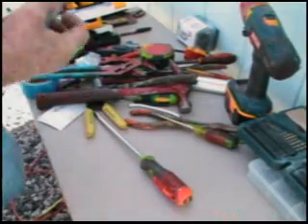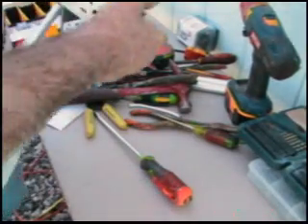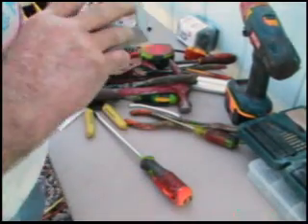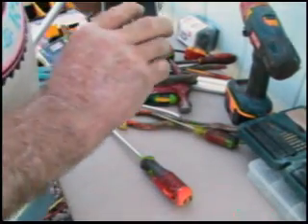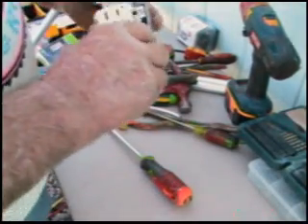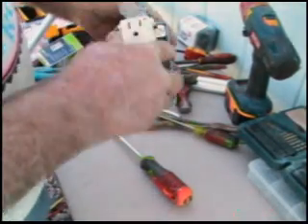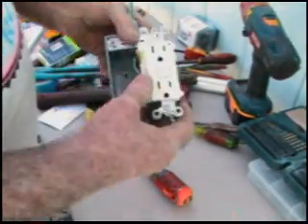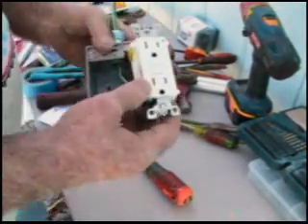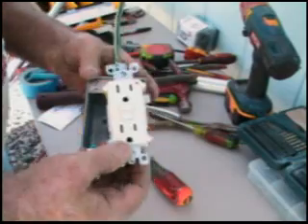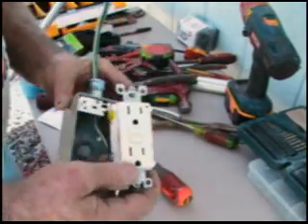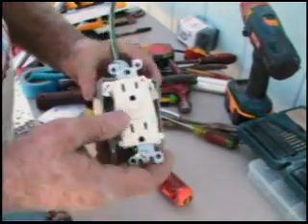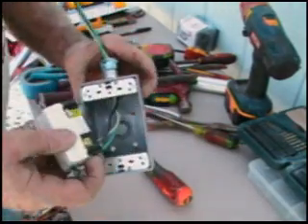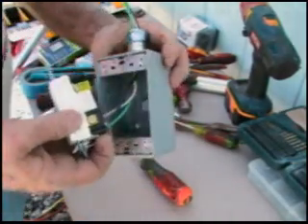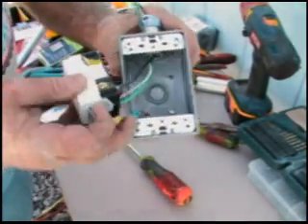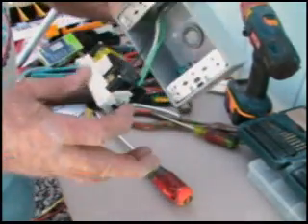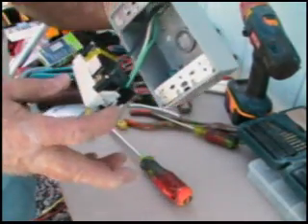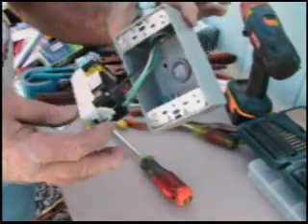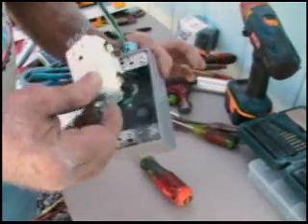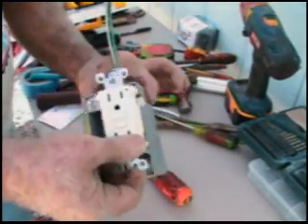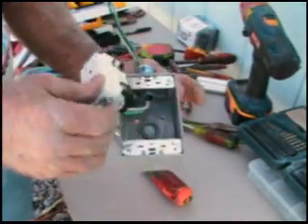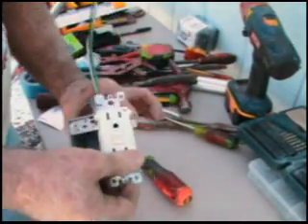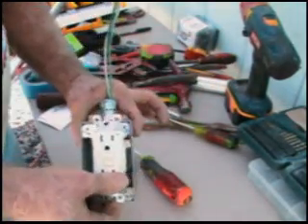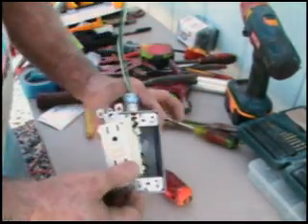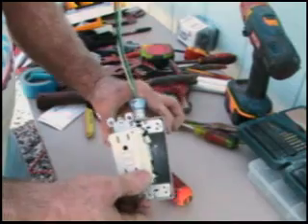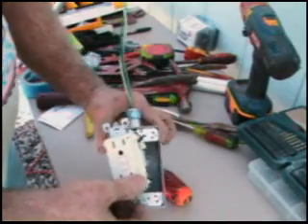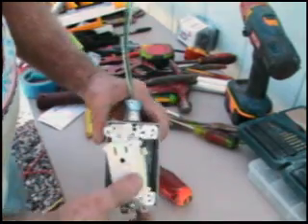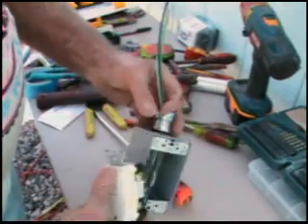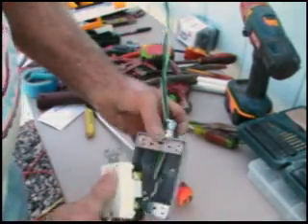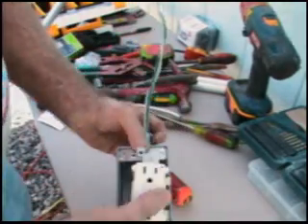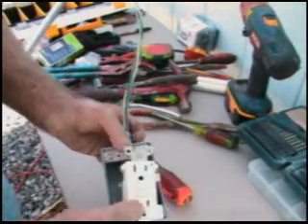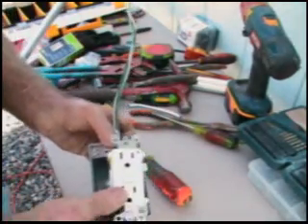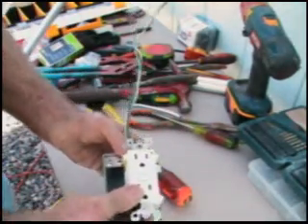Now this is ready to go. It's all loaded up and ready to go. We're going to take this over to the panel now.